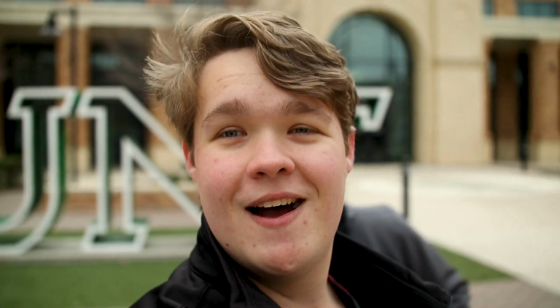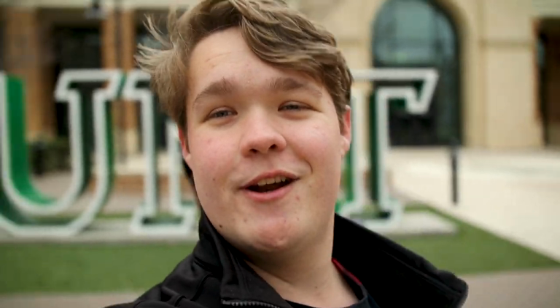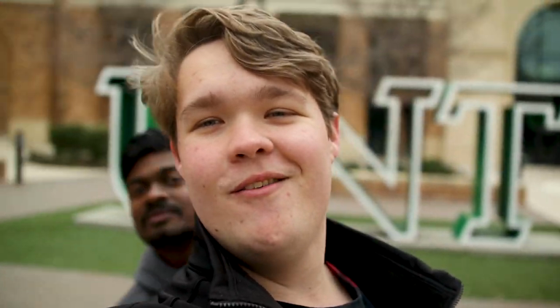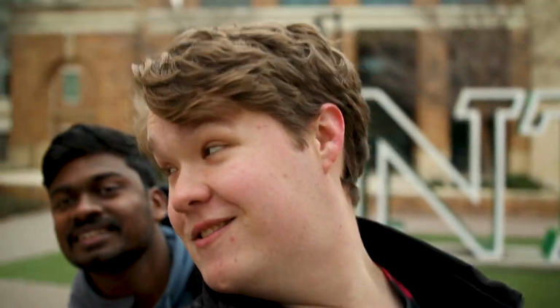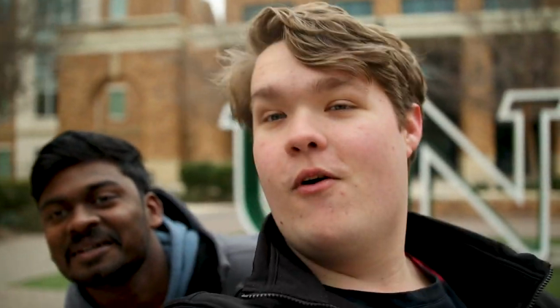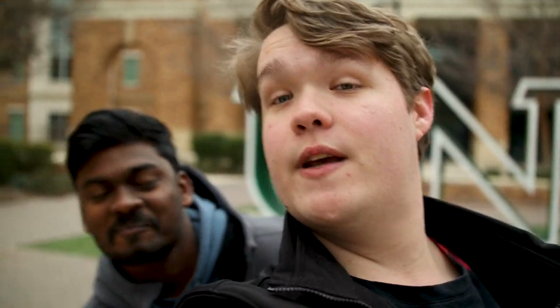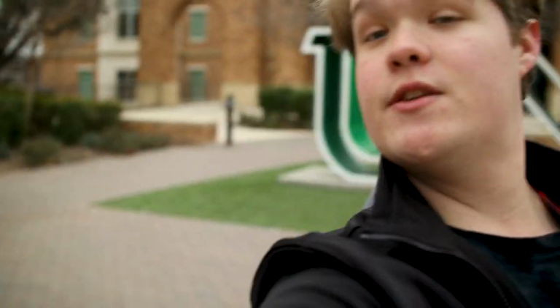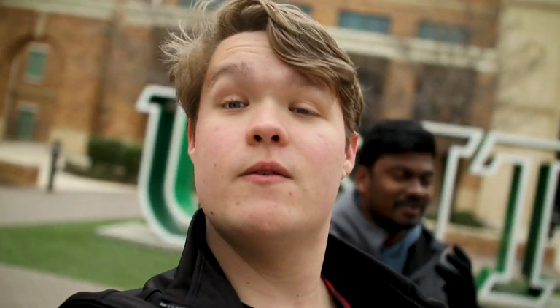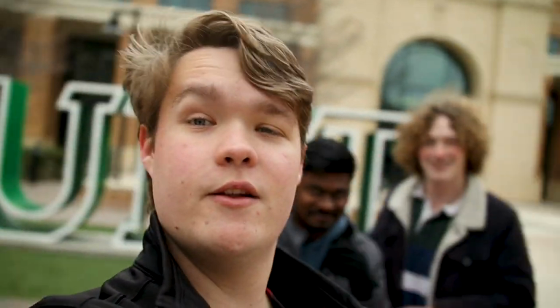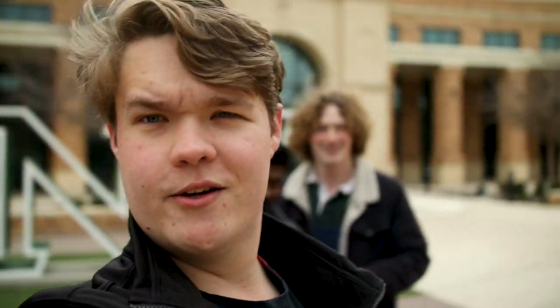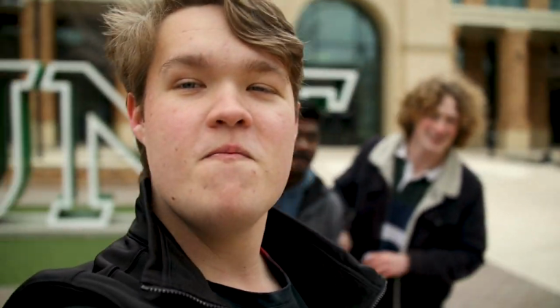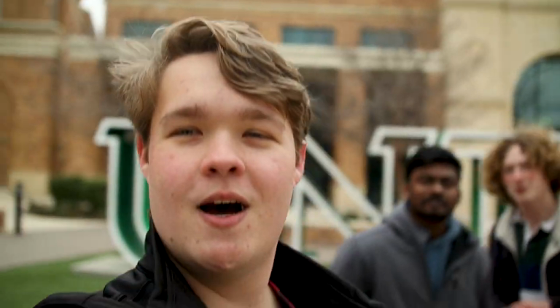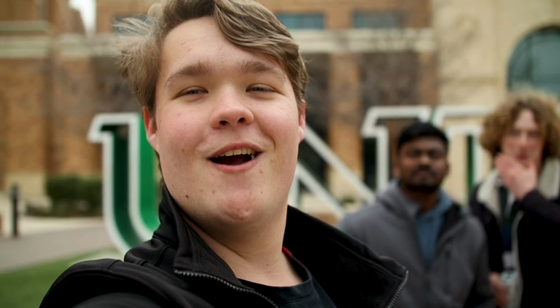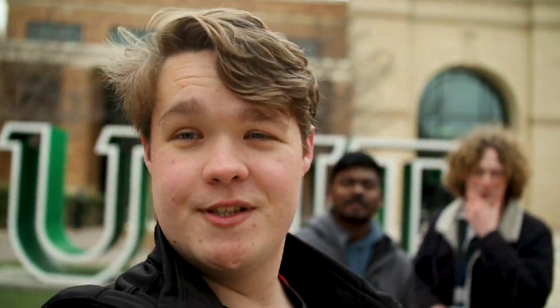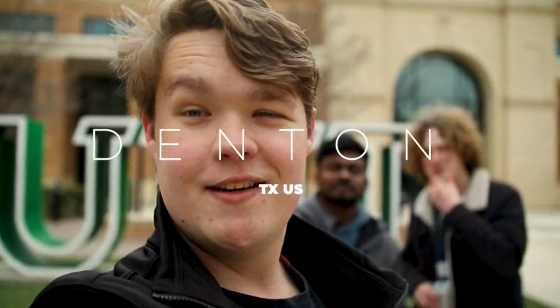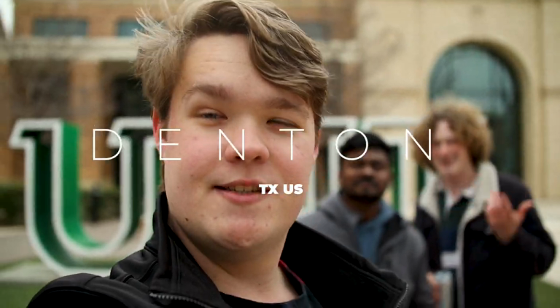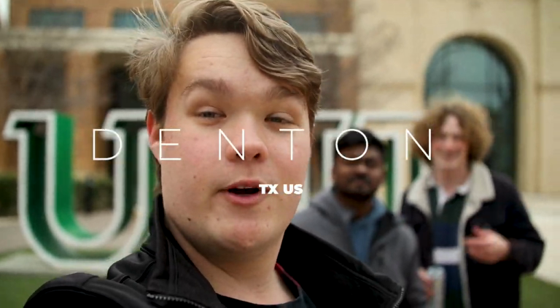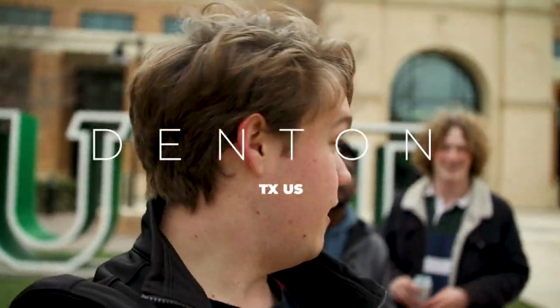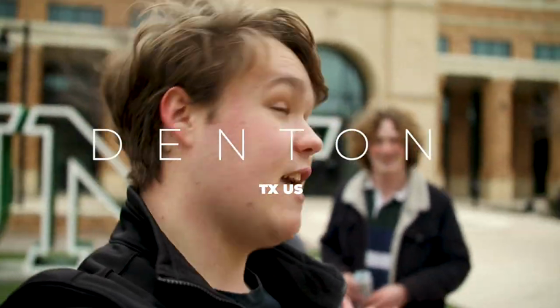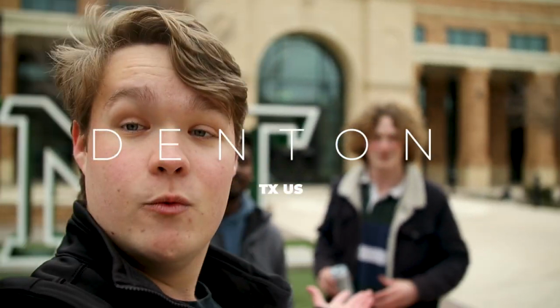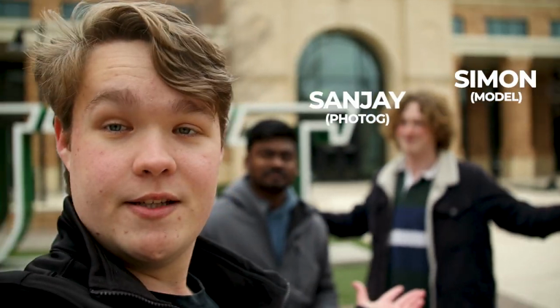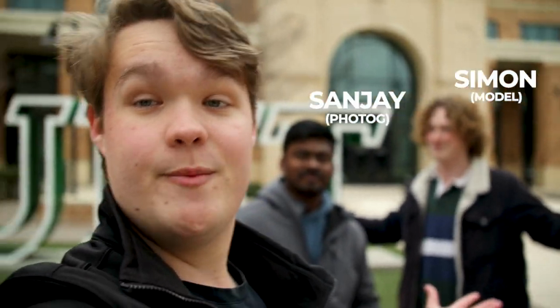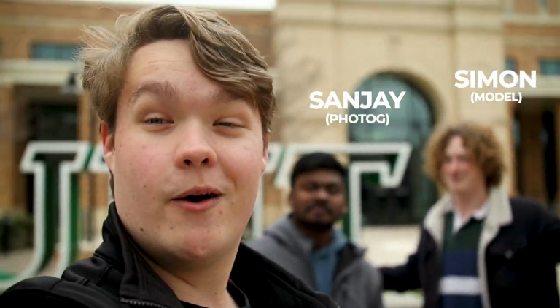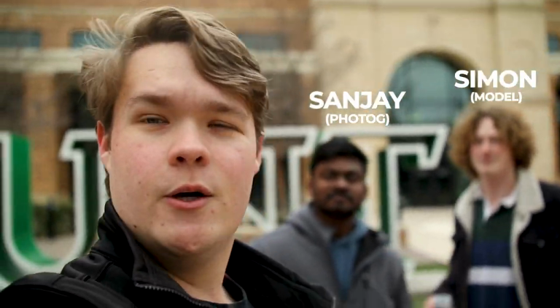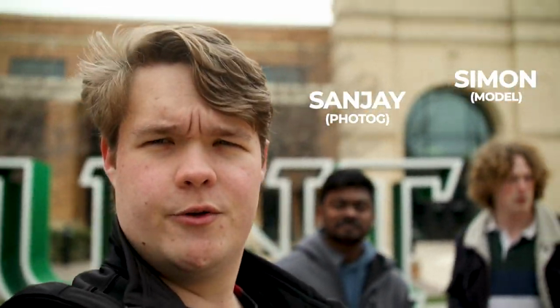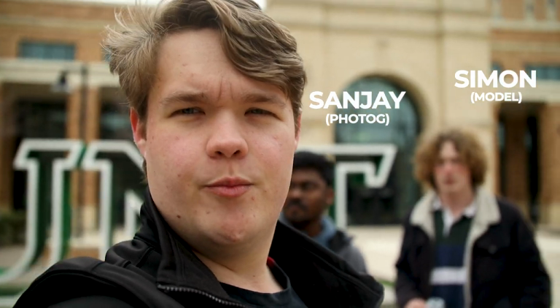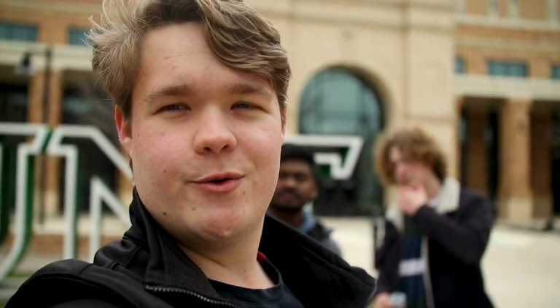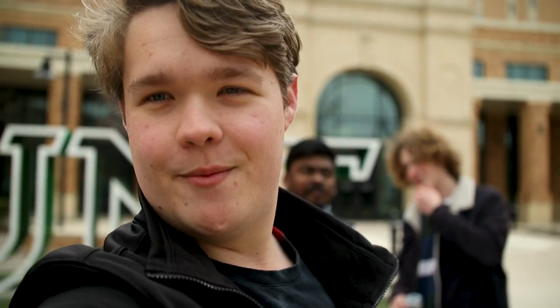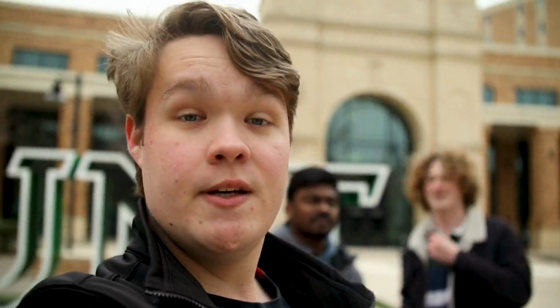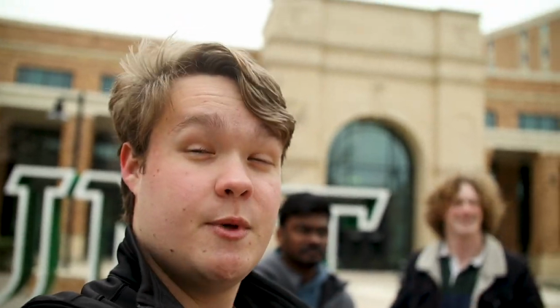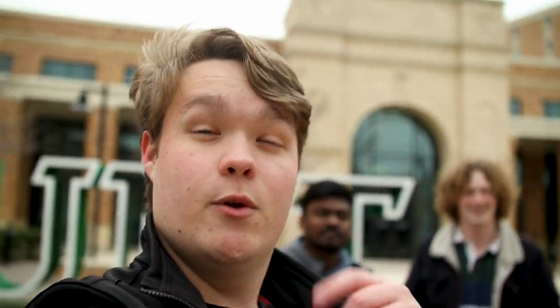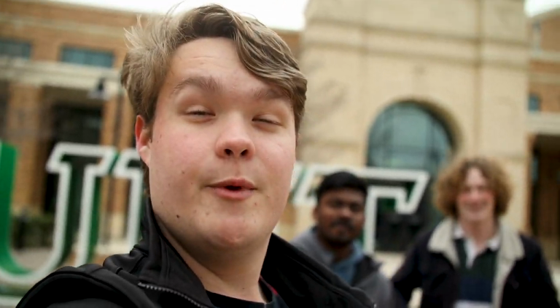How's it going everyone? I'm here at UNT and today we've got Simon with us. He's going to be our model. We're going to go shoot some portraits around campus and I'm going to take you along with us.